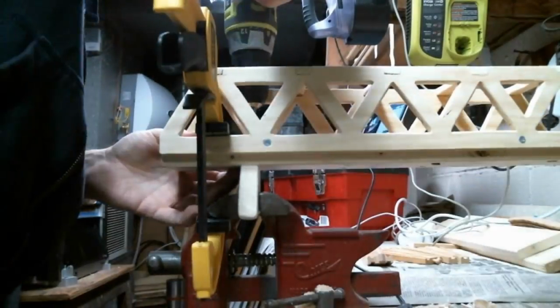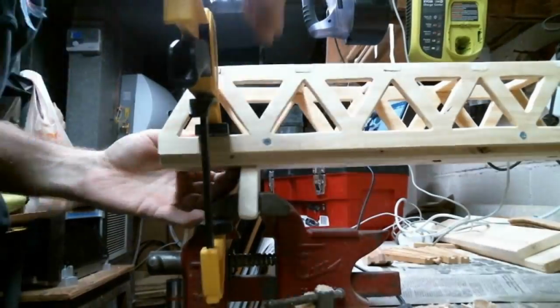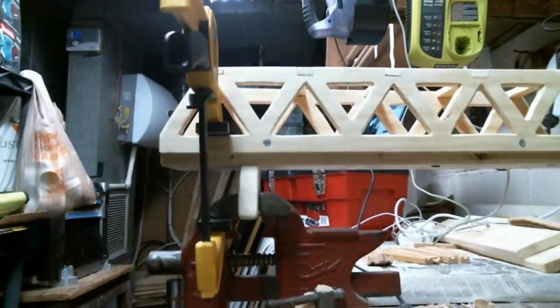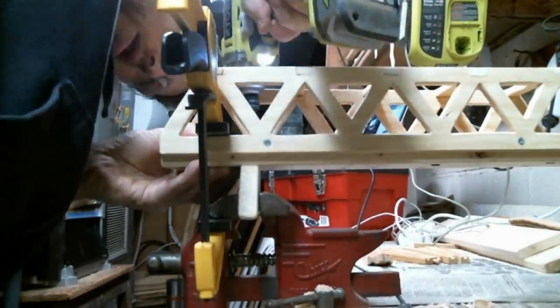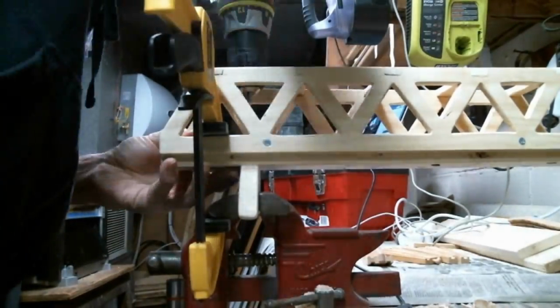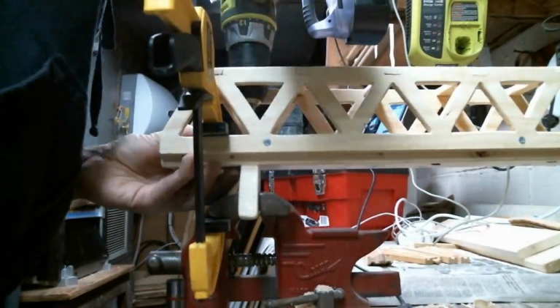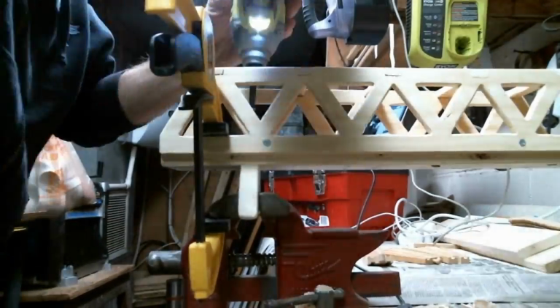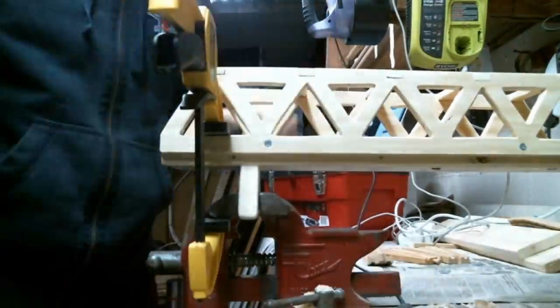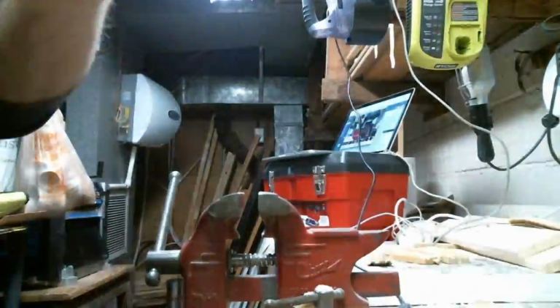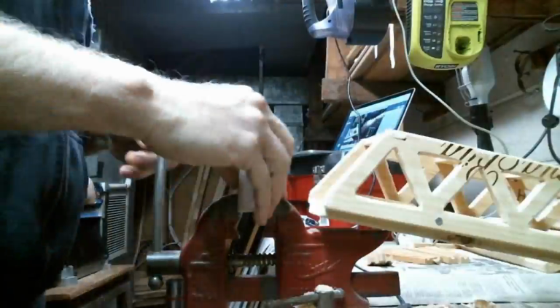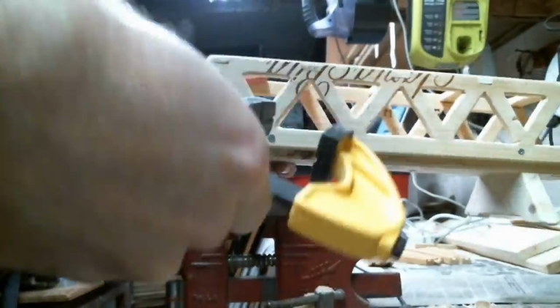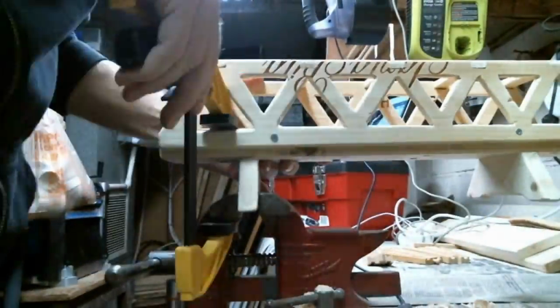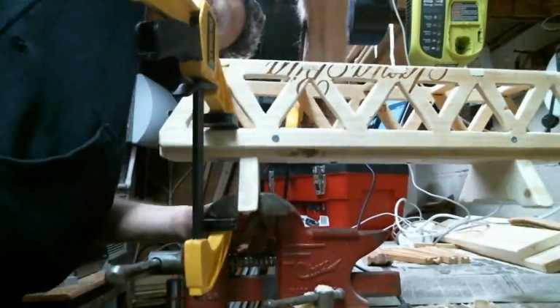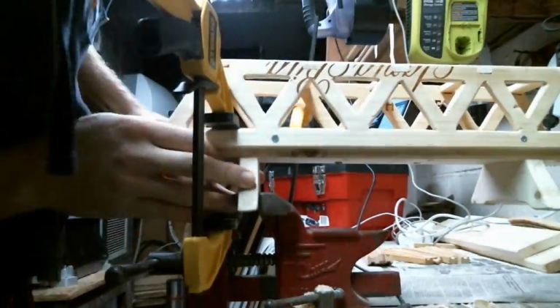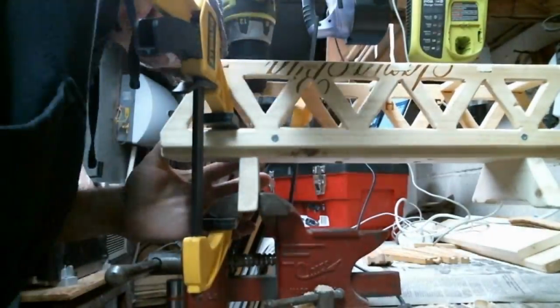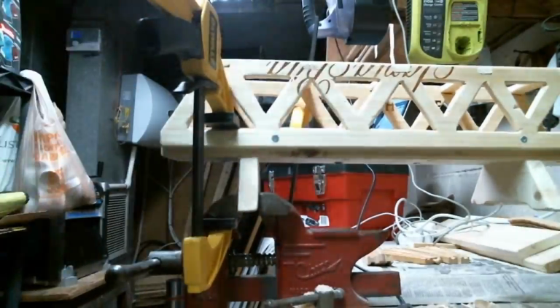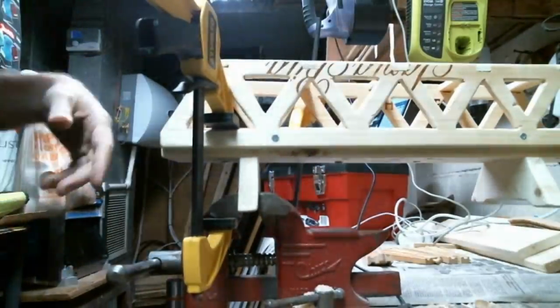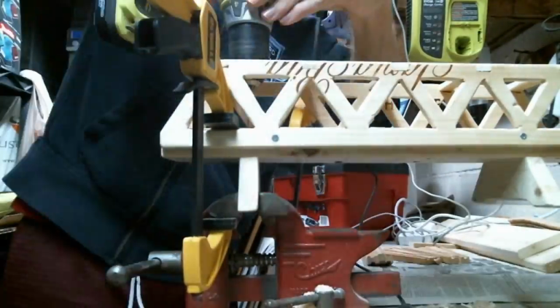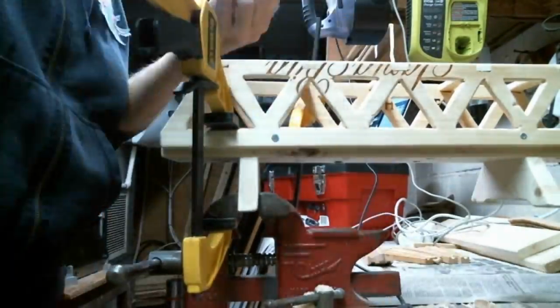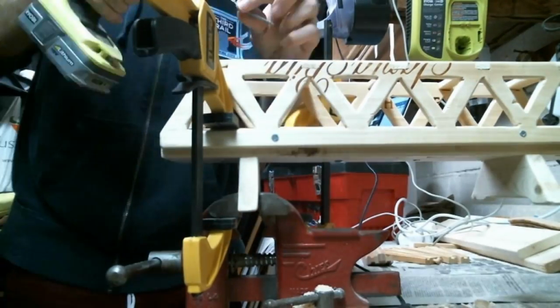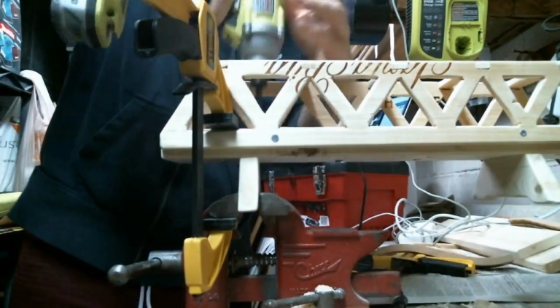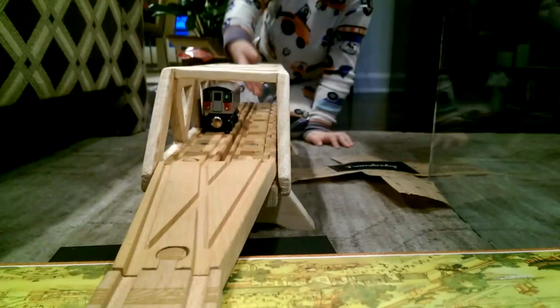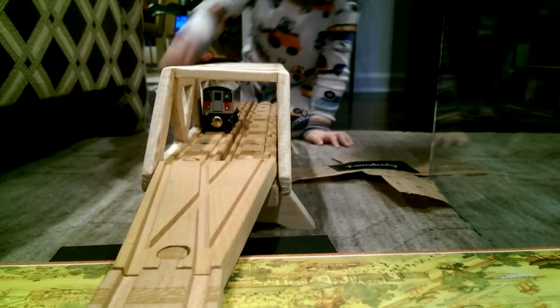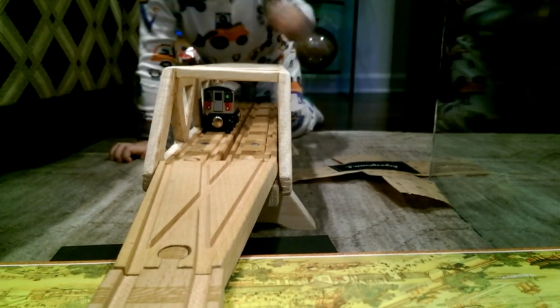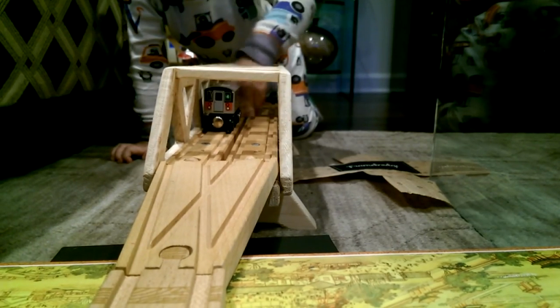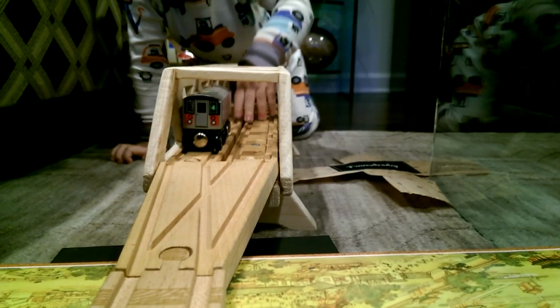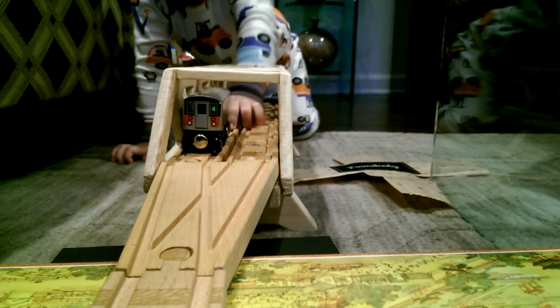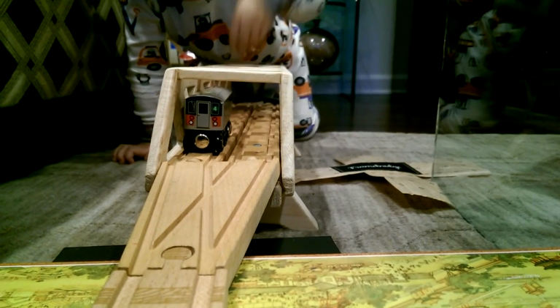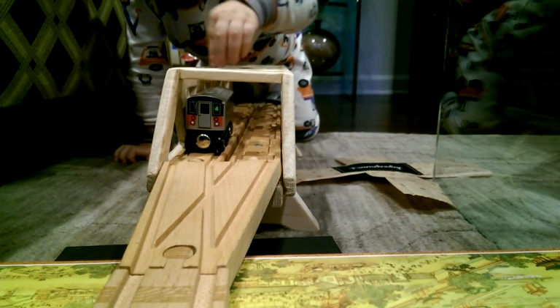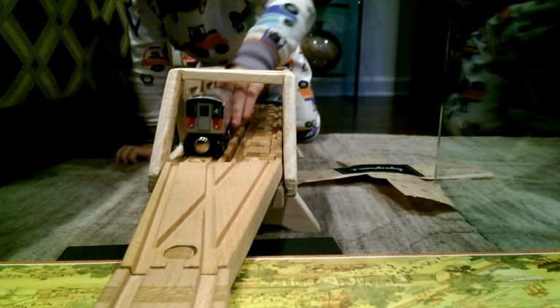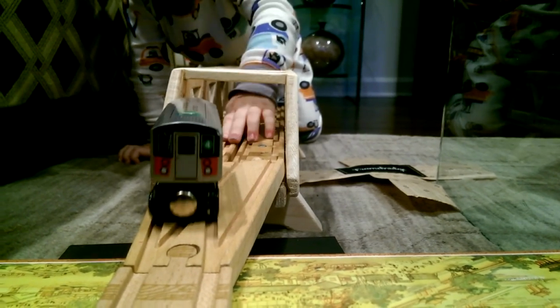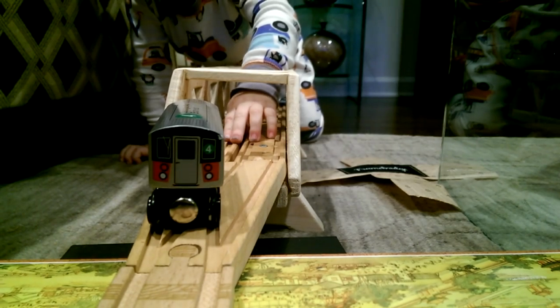I drove some screws through the tracks, through the base, into the stanchions, and the bridge was finished. The last step was to get the seal of approval from the chief engineer. He gave it a thumbs up.